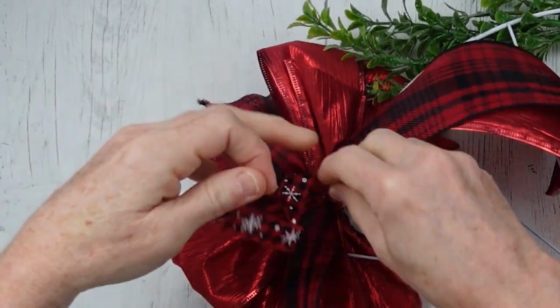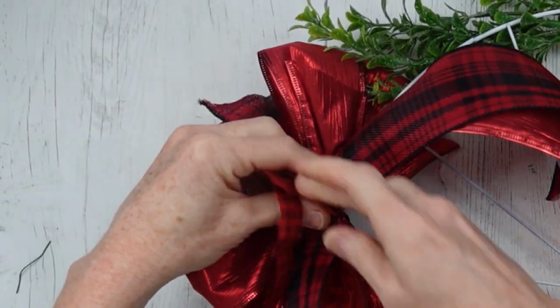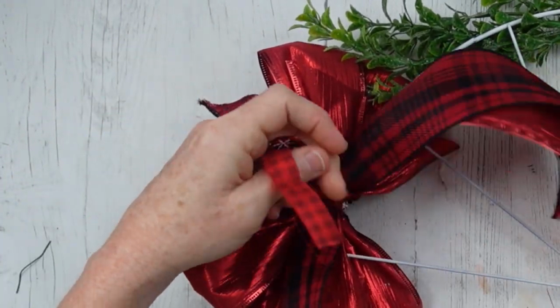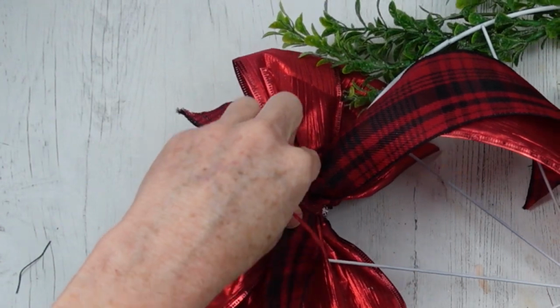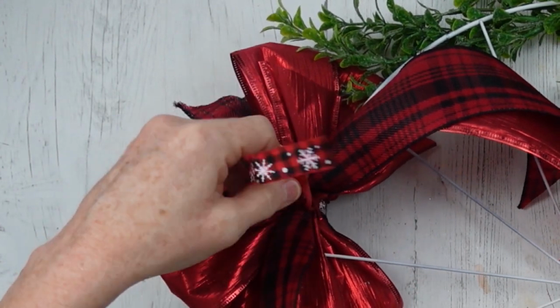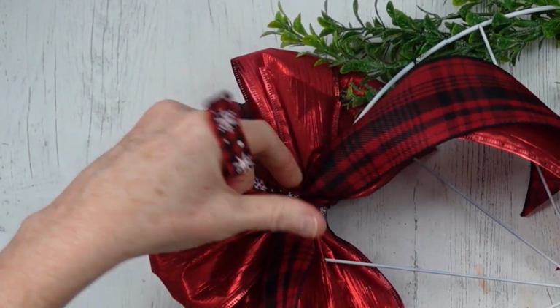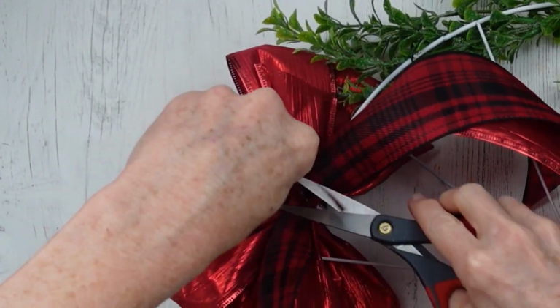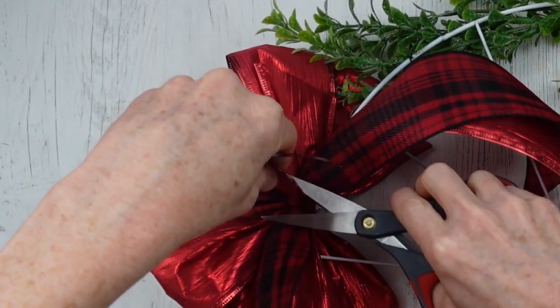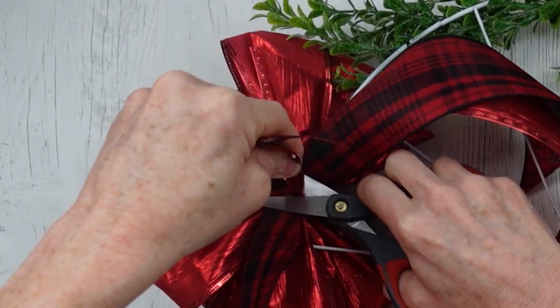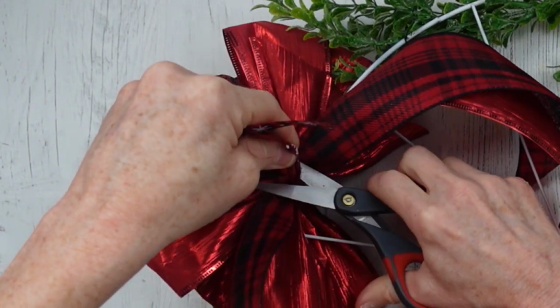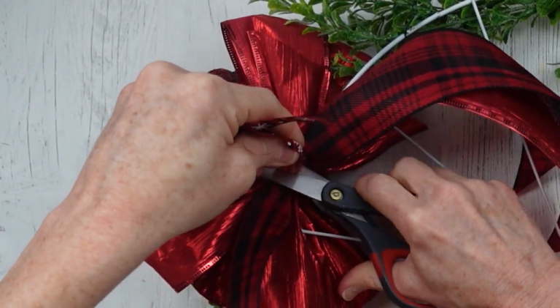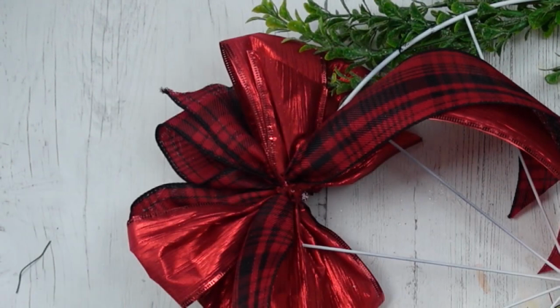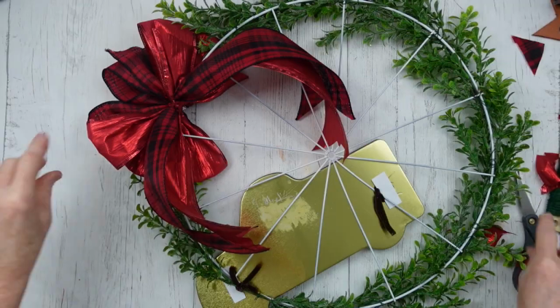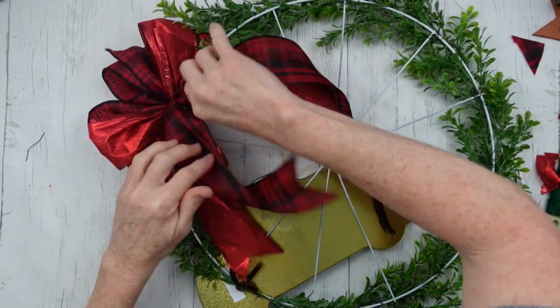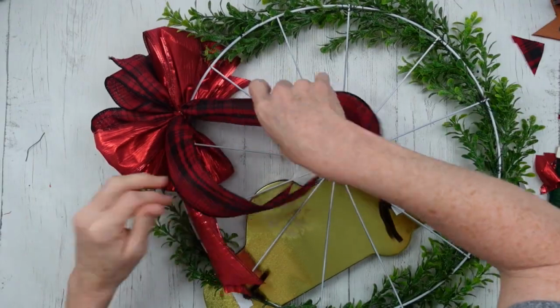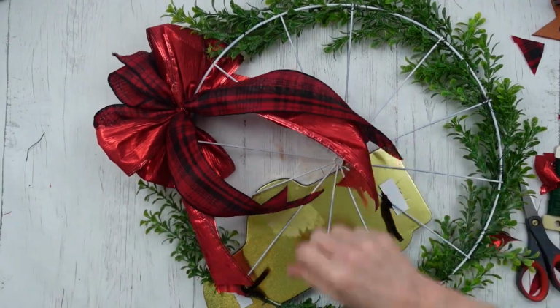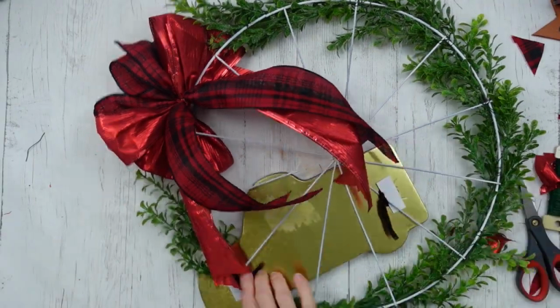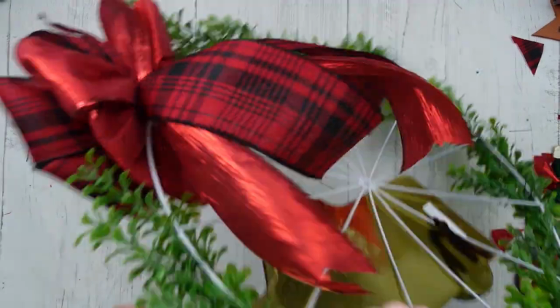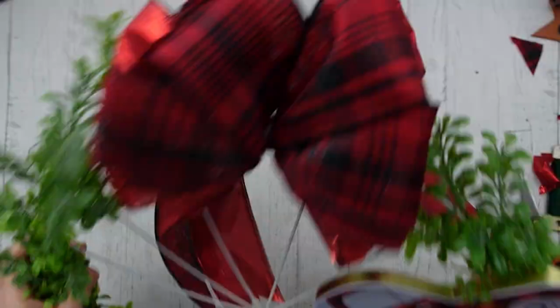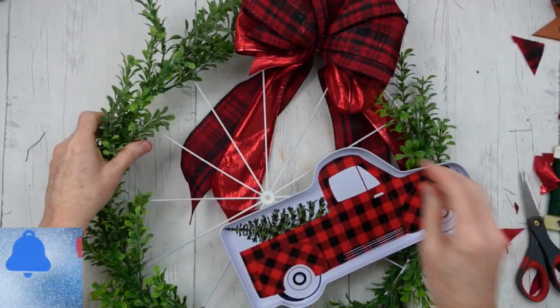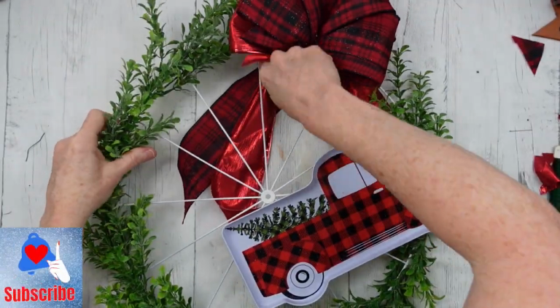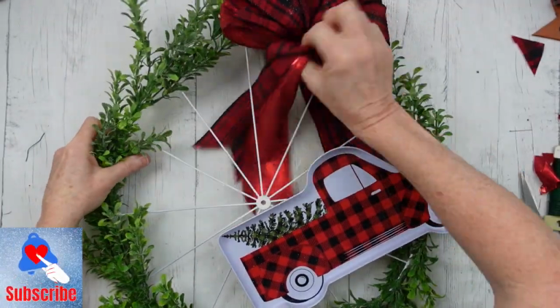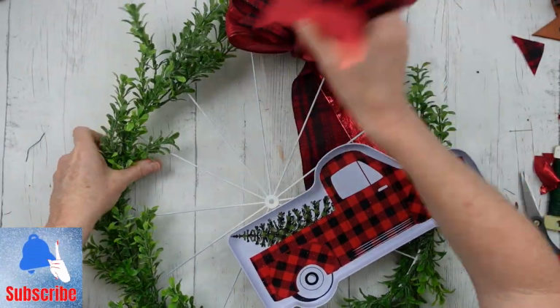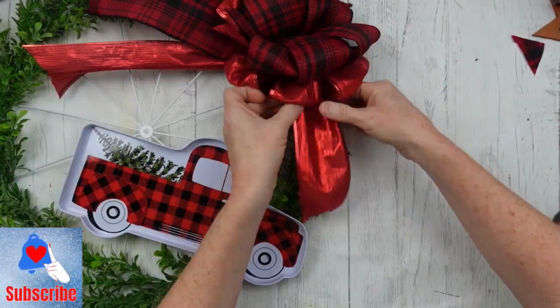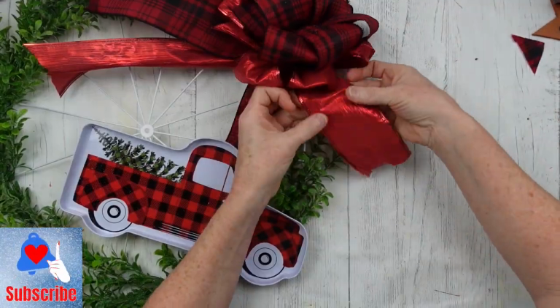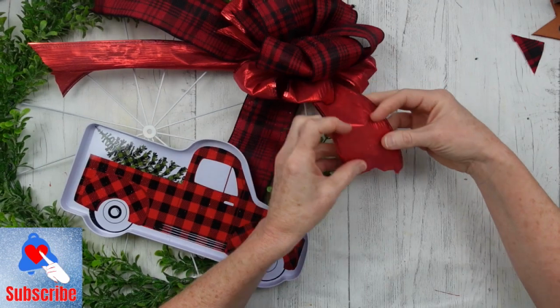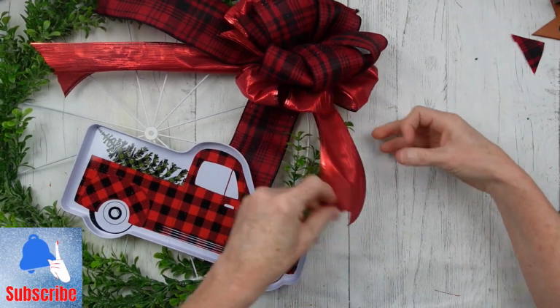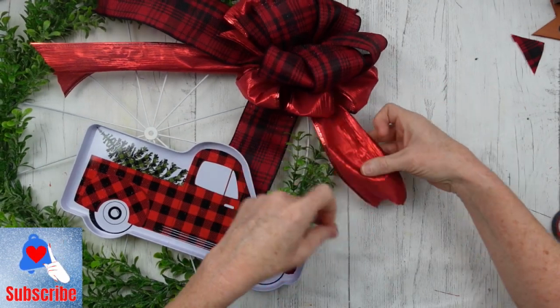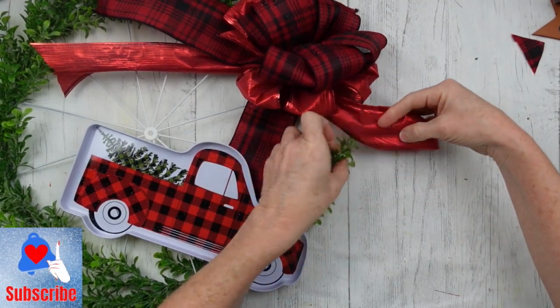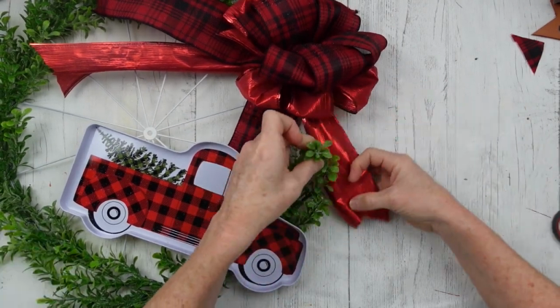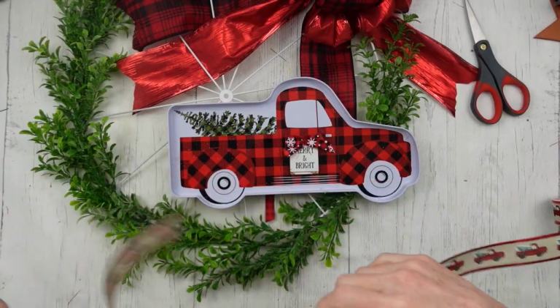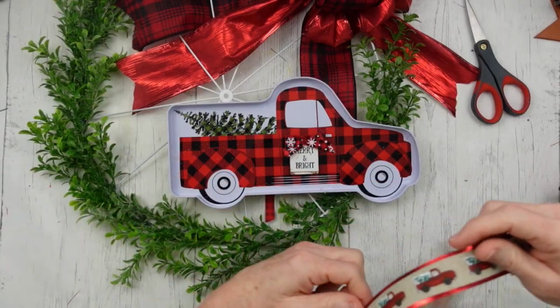You can use these bows to put on gifts too — as gift toppers, as little decorative pieces, on your stockings, on garland. Anything you want. These are really pretty bows.